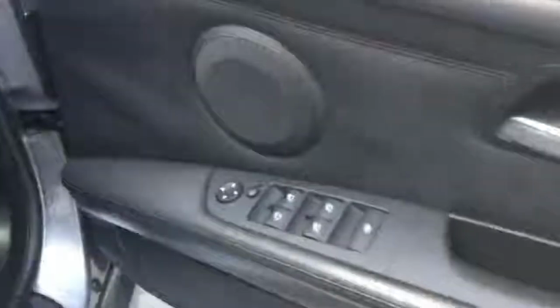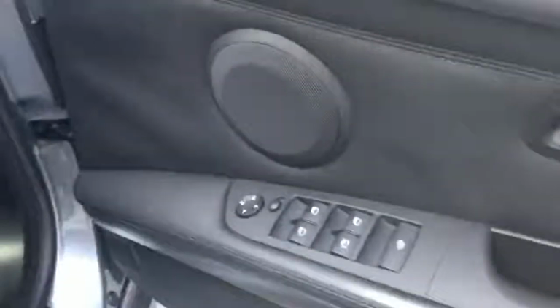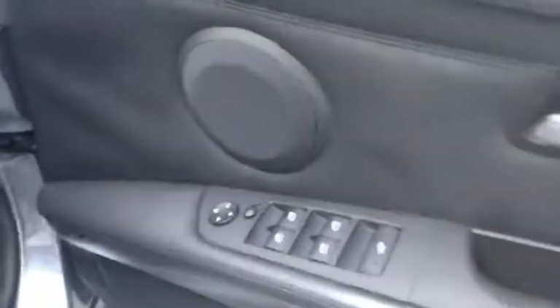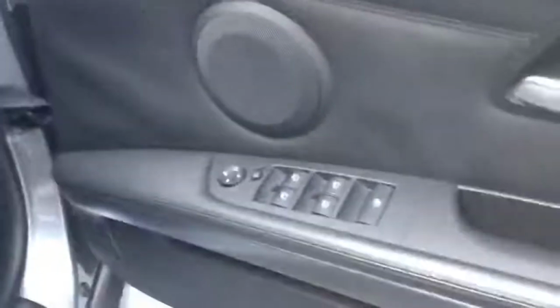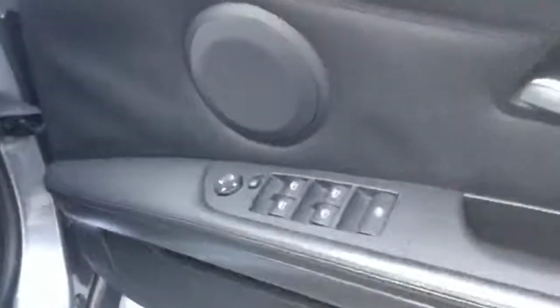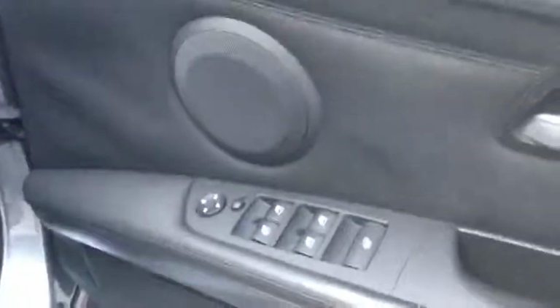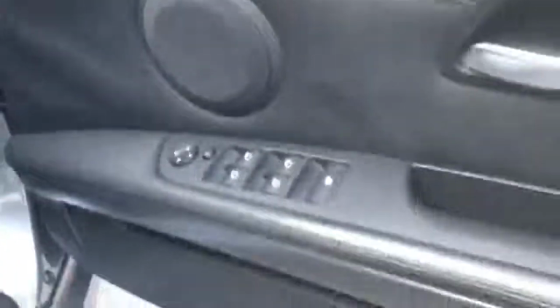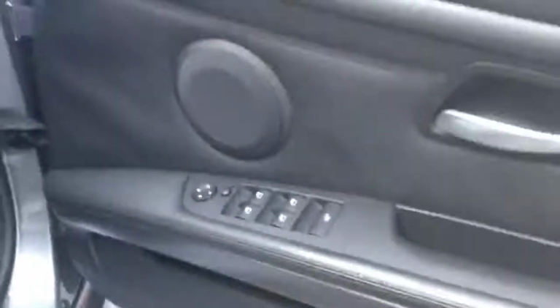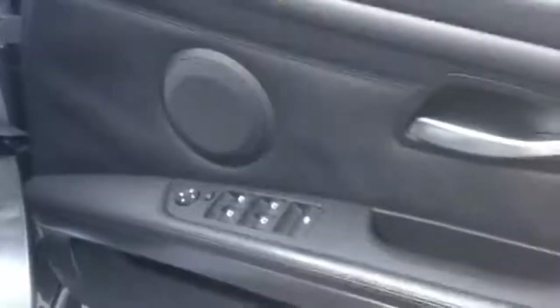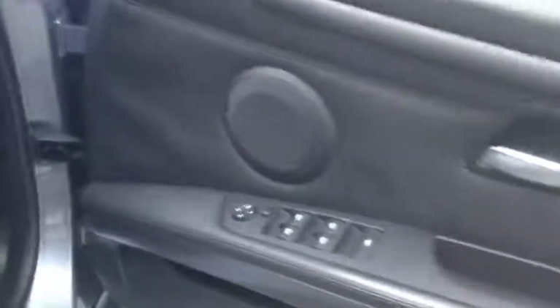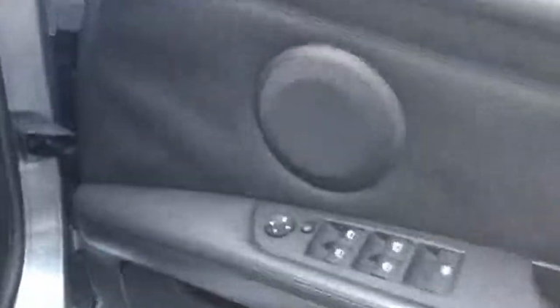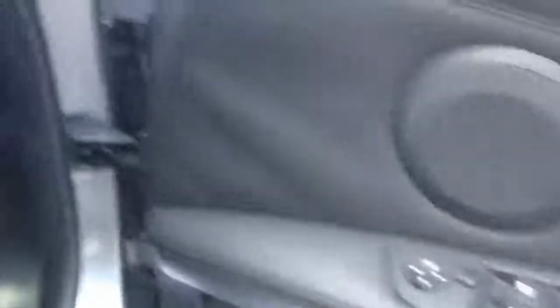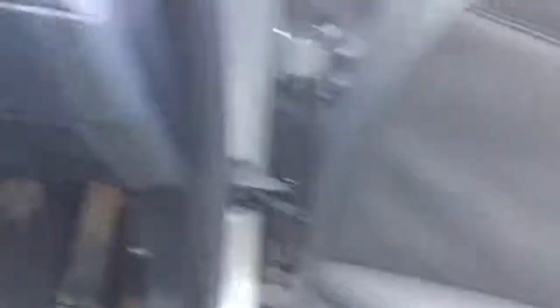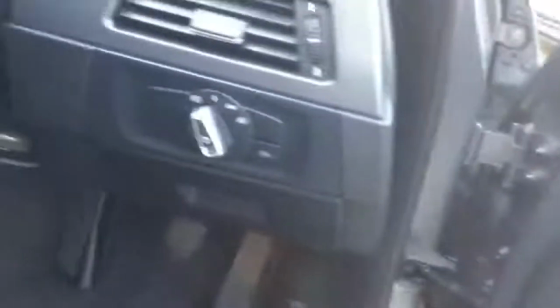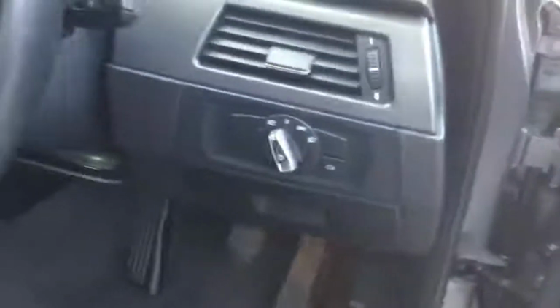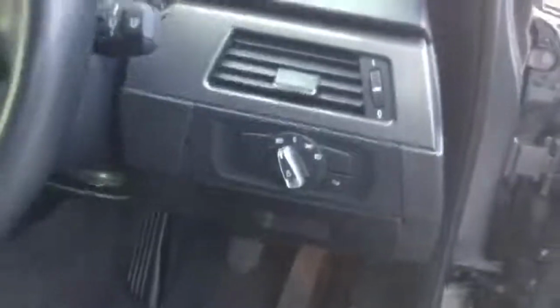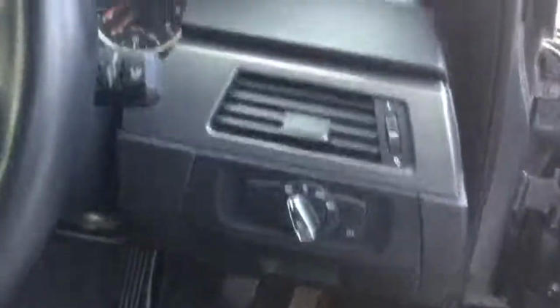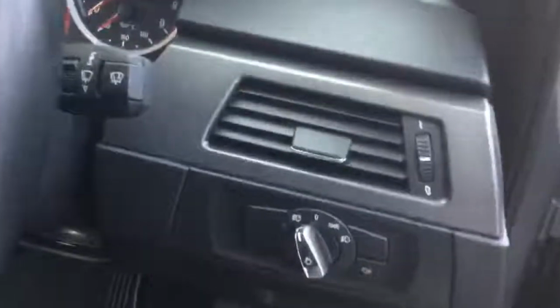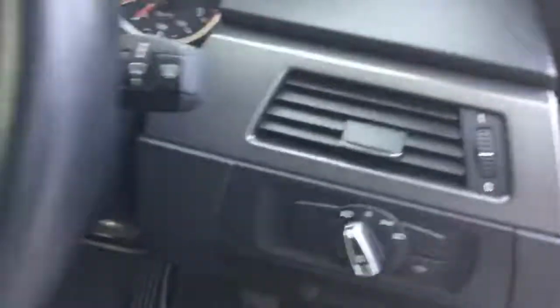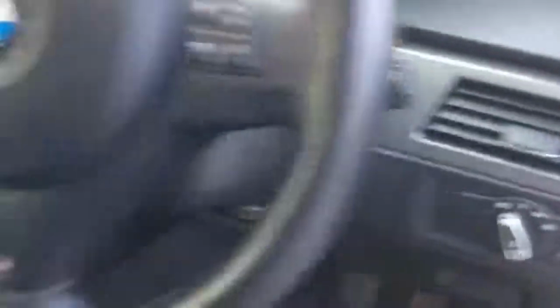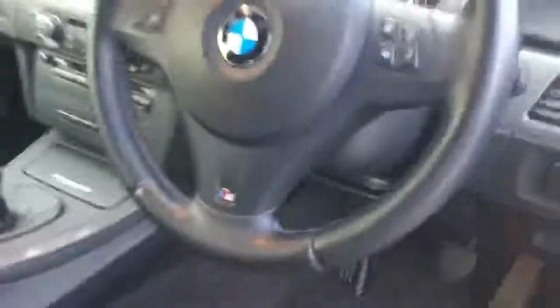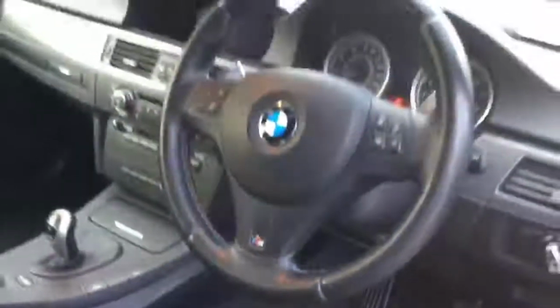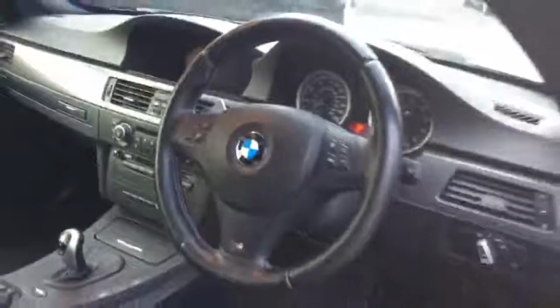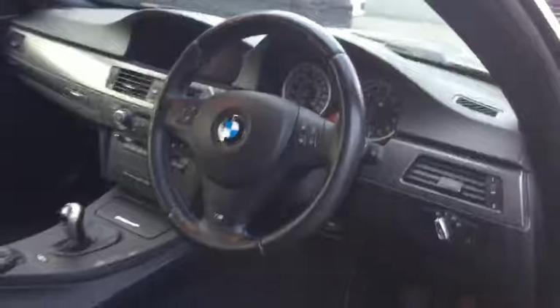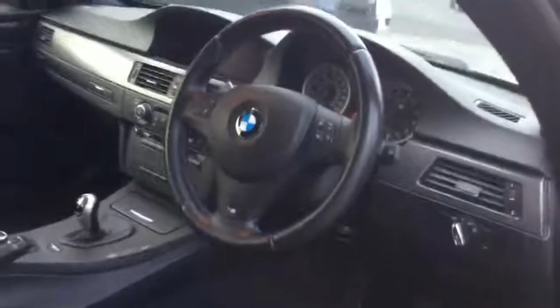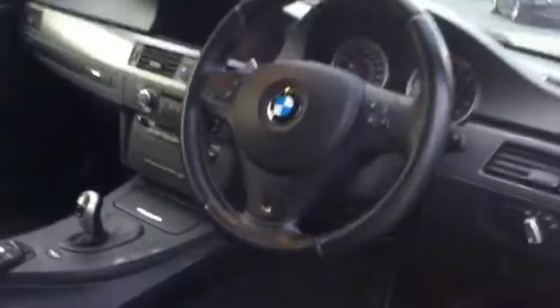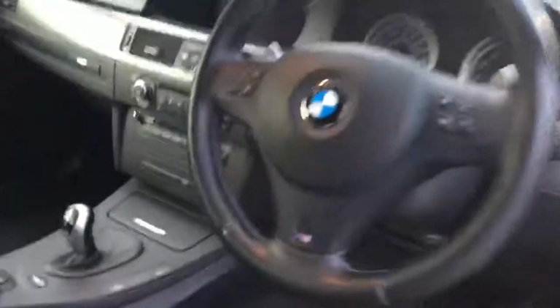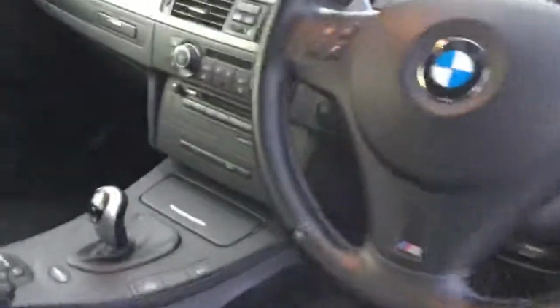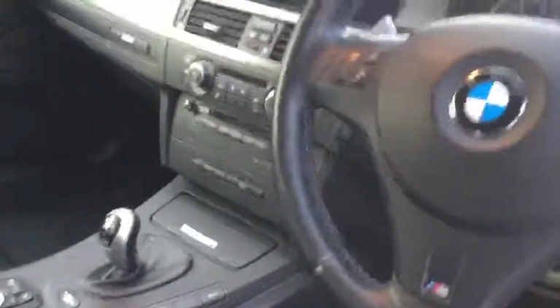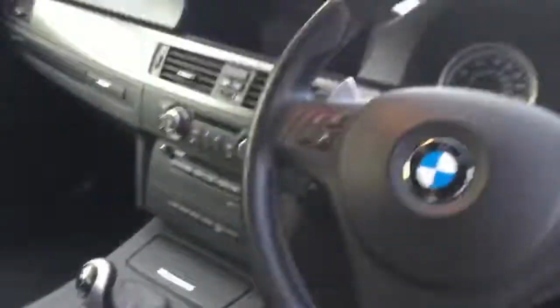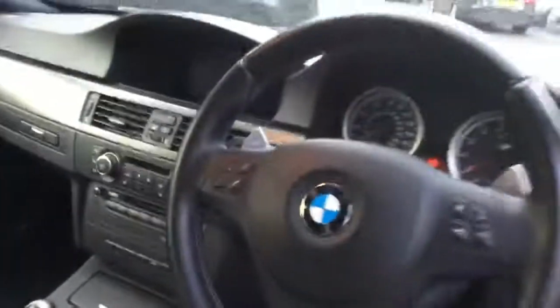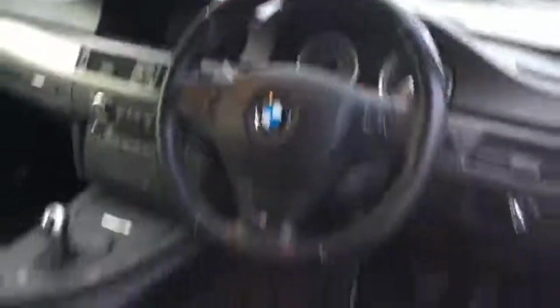Inside the vehicle, all four electric windows. Two front electric heated mirrors as well. The car is also equipped with auto lights and auto wipers. You've also got a DCT gearbox, which gives you the power shift as well.